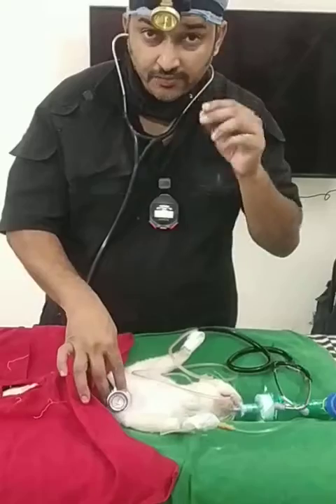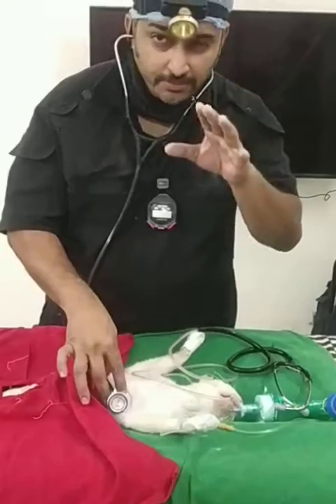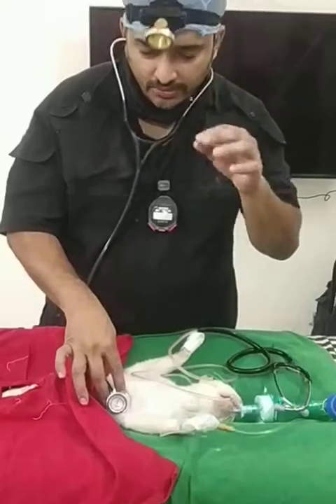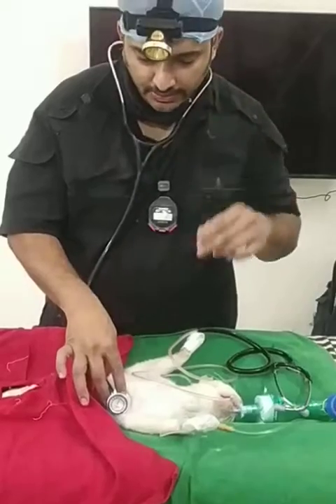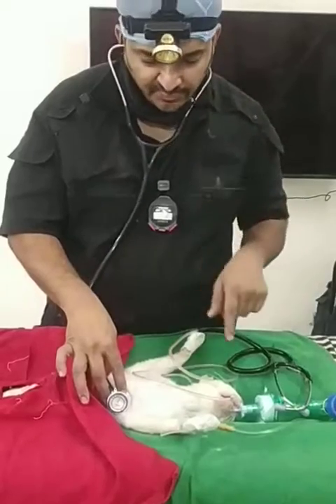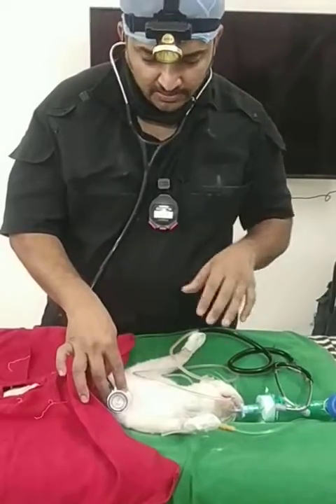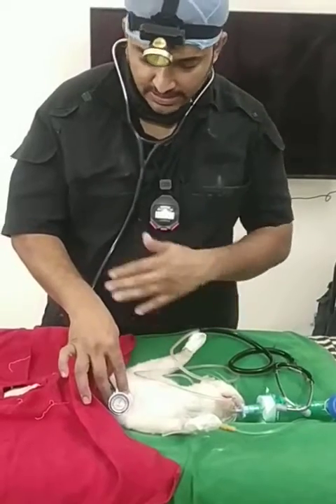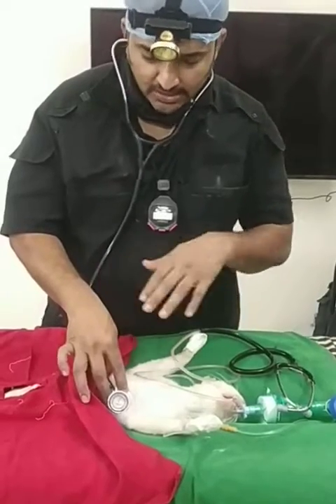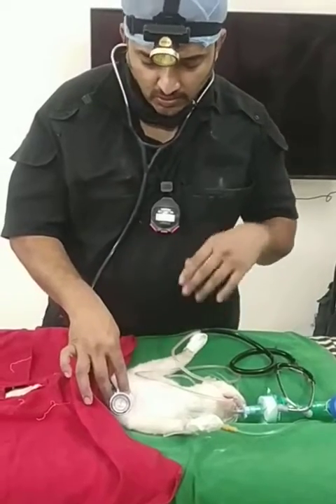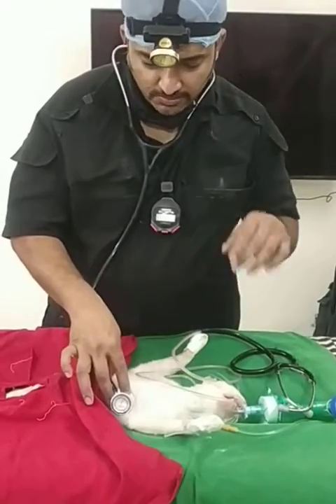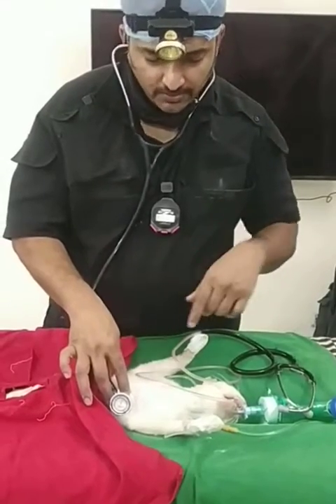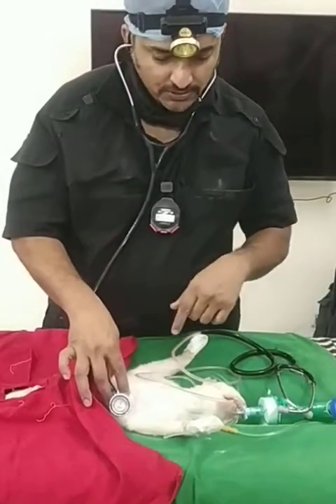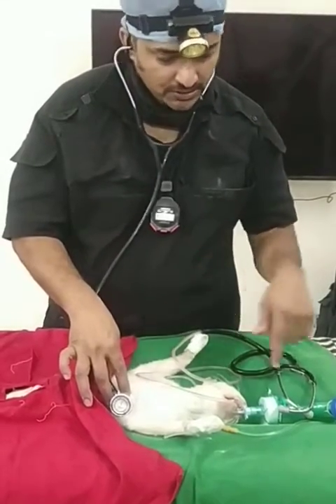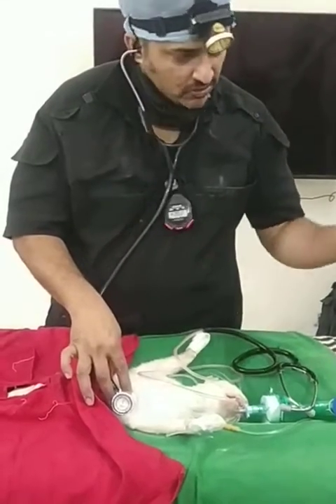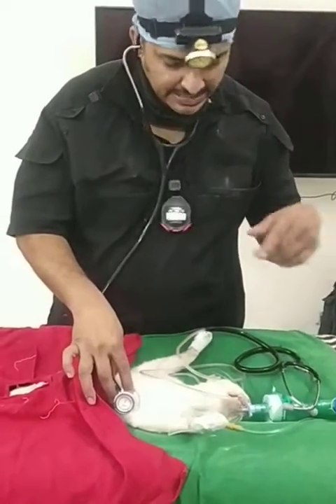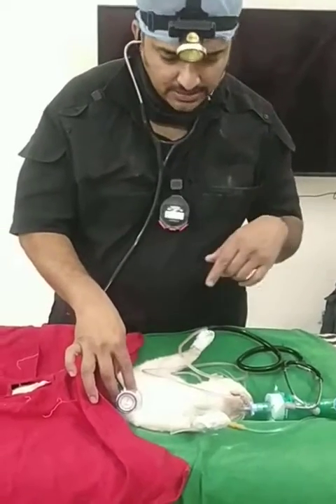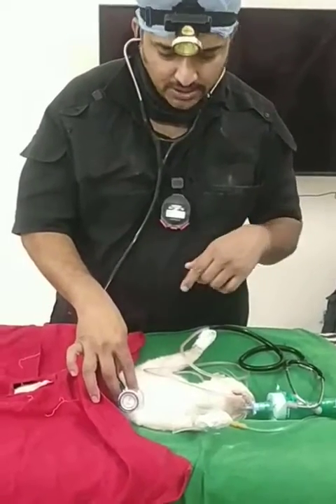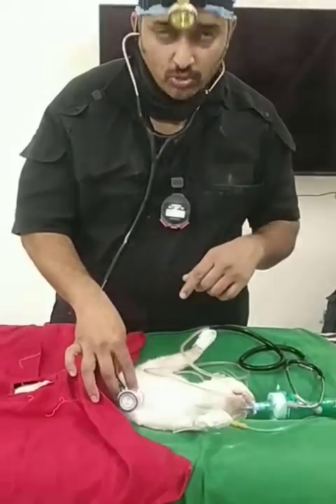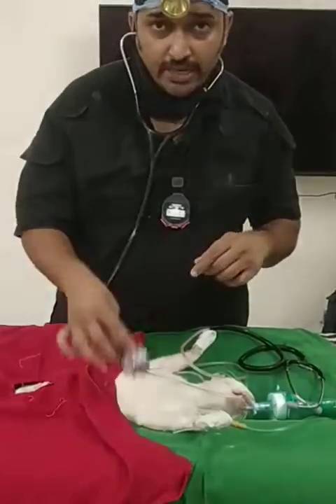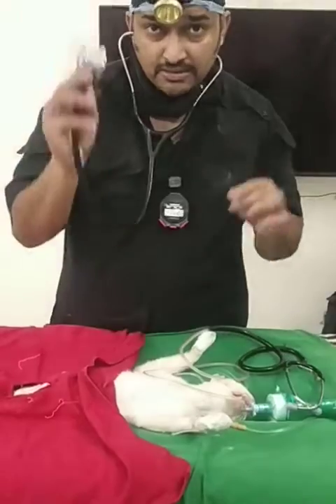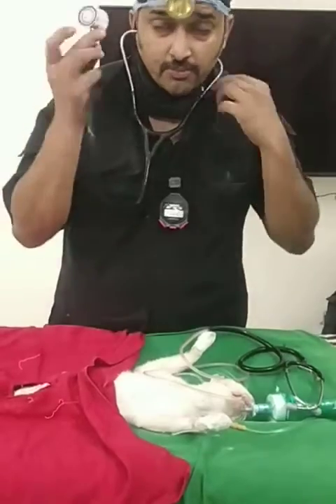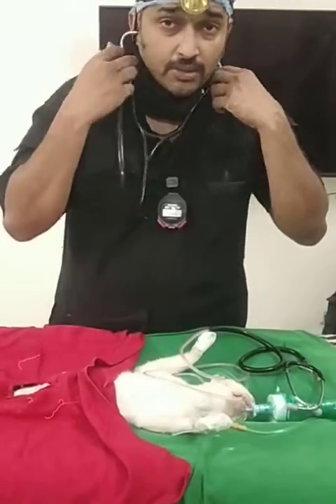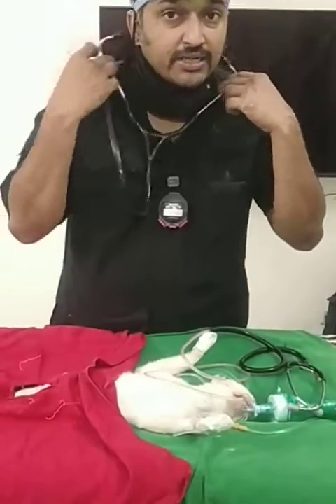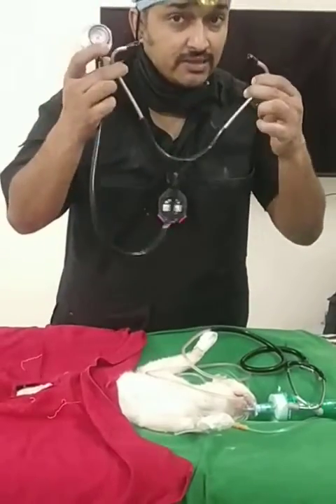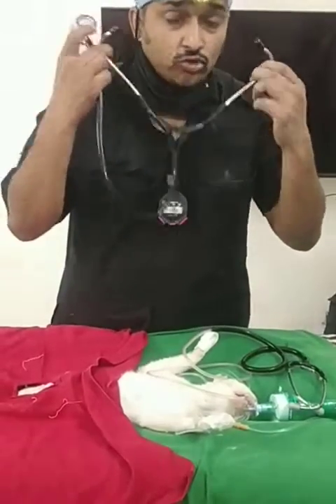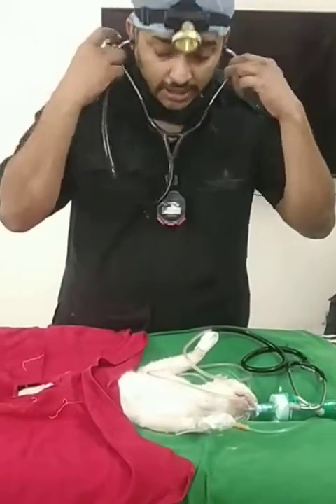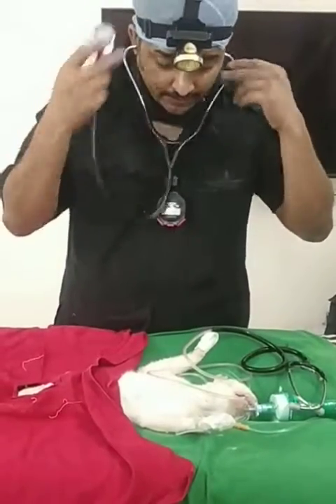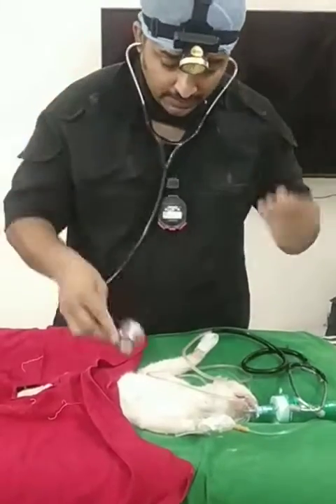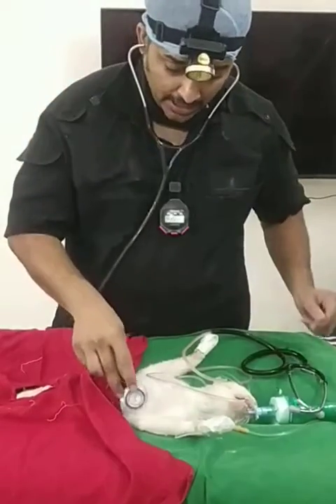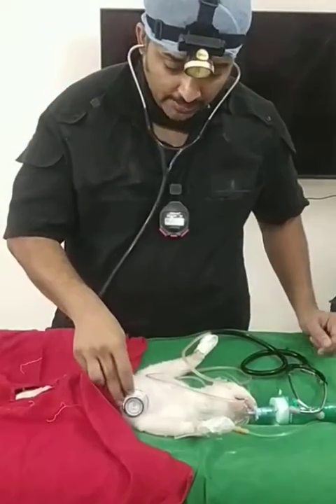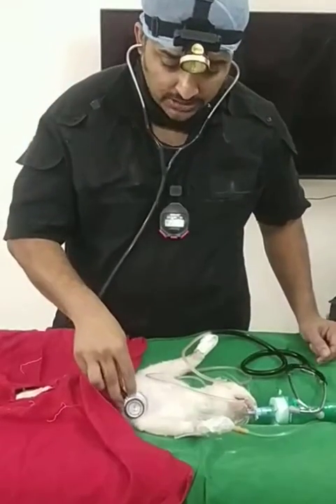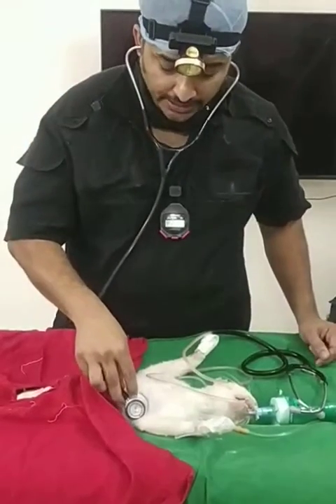This is a very important demonstration. This cat has undergone a spay procedure — she's on gas anesthesia at the moment. I have a proper cardiac stethoscope here and I'm auscultating to assess heart sounds.